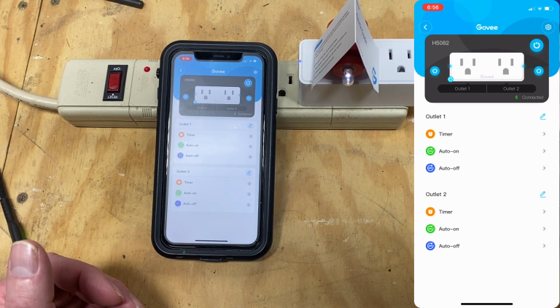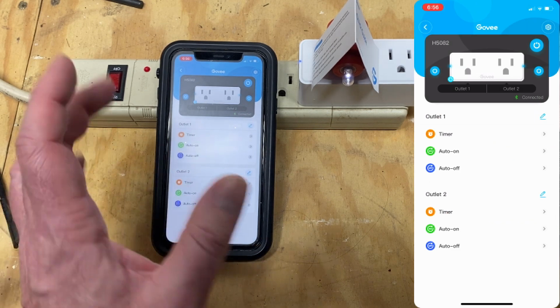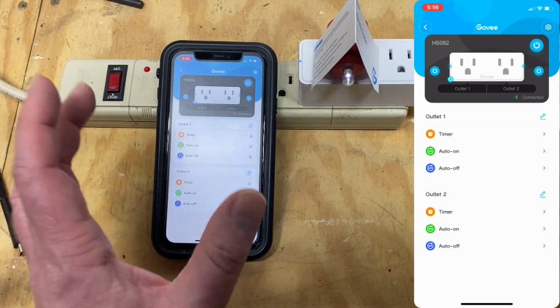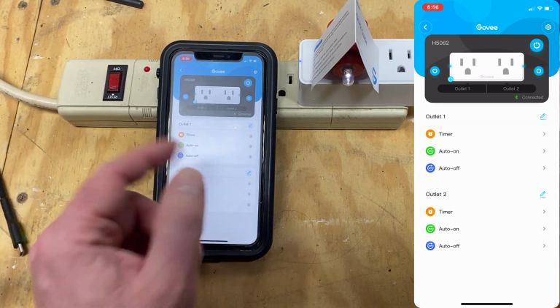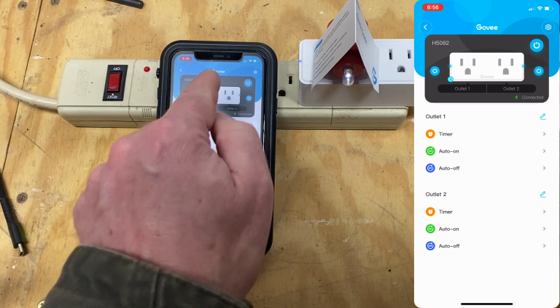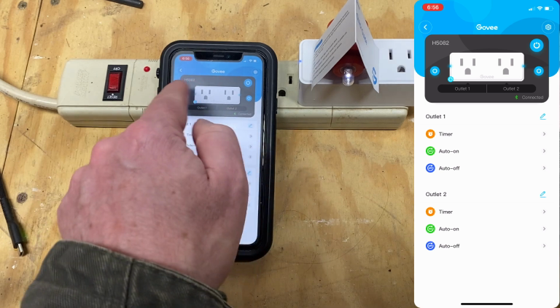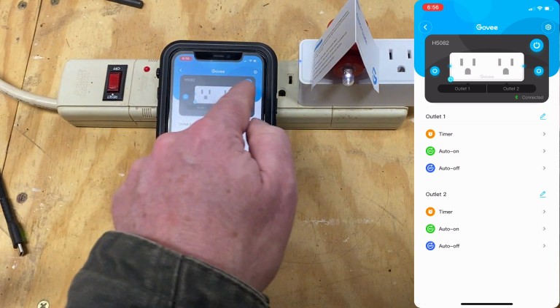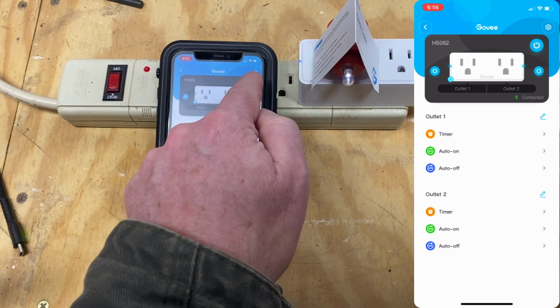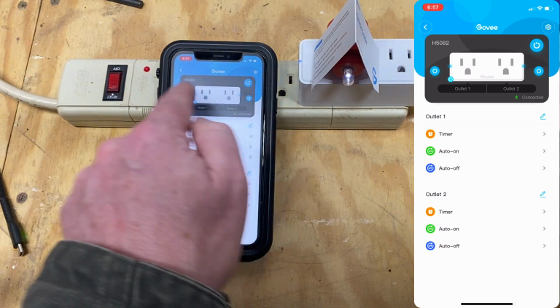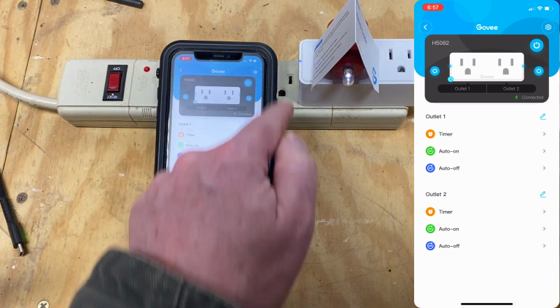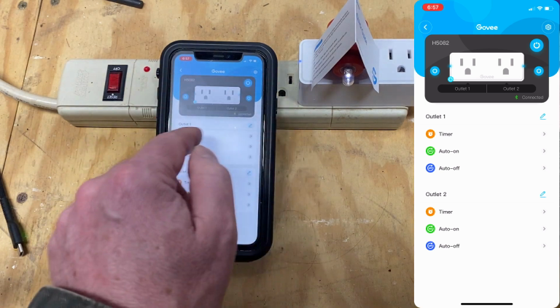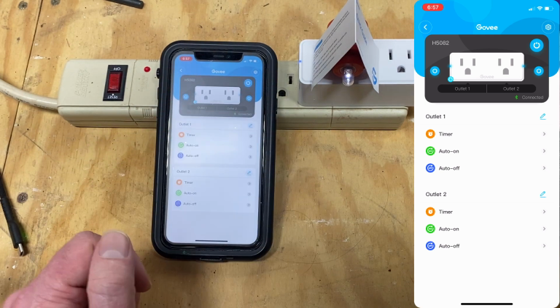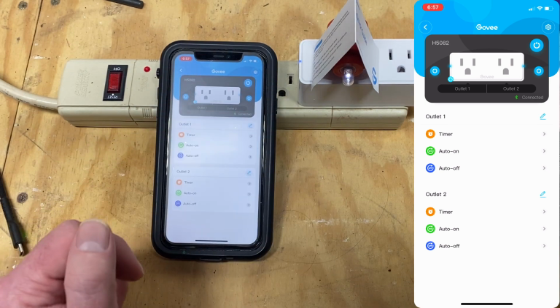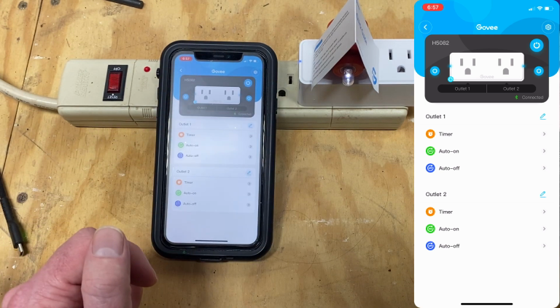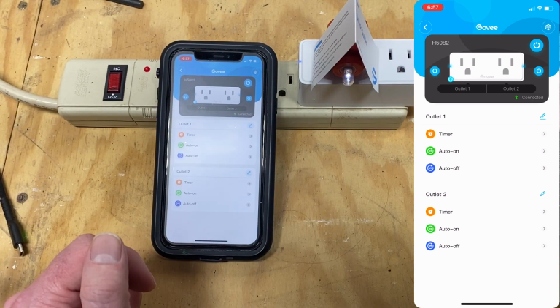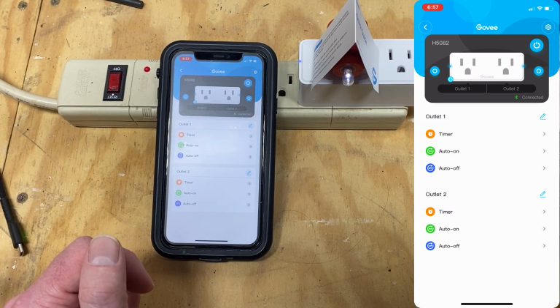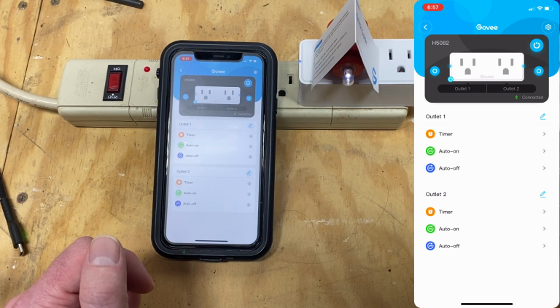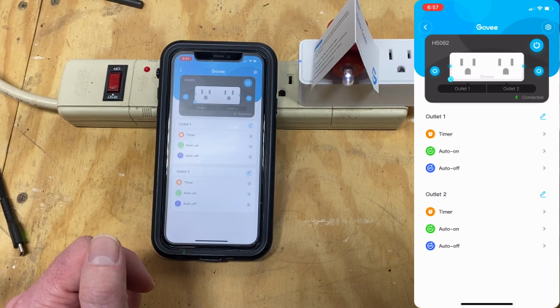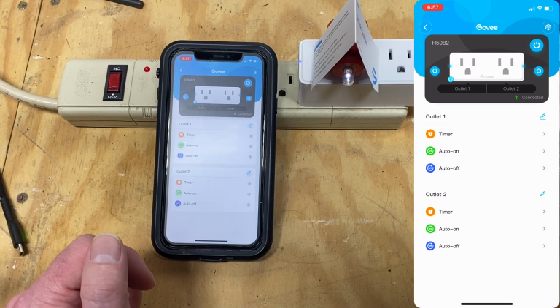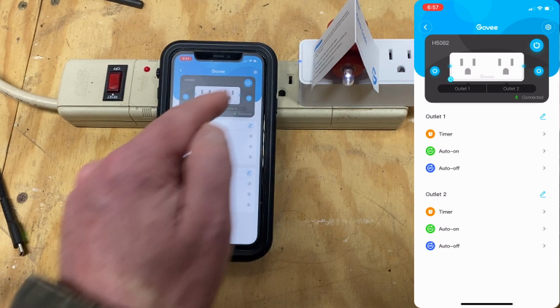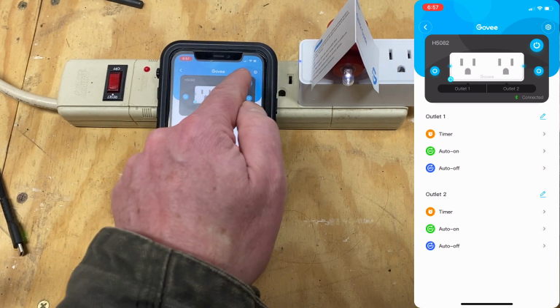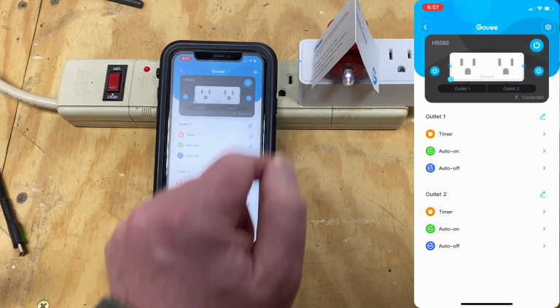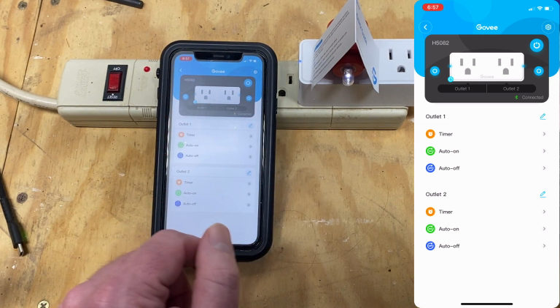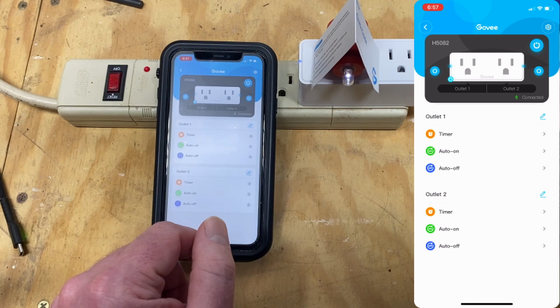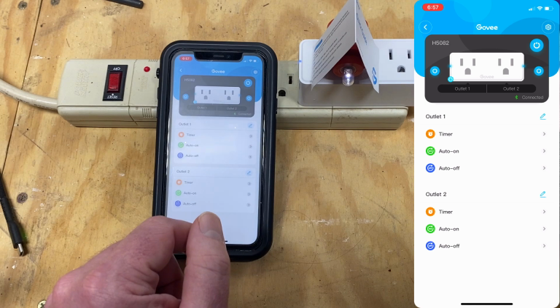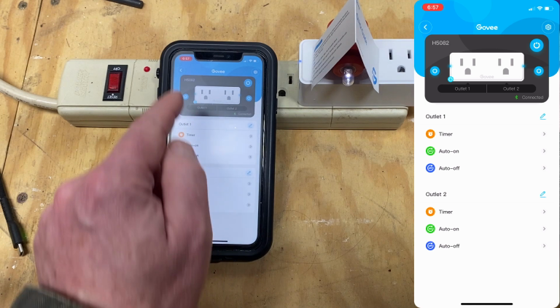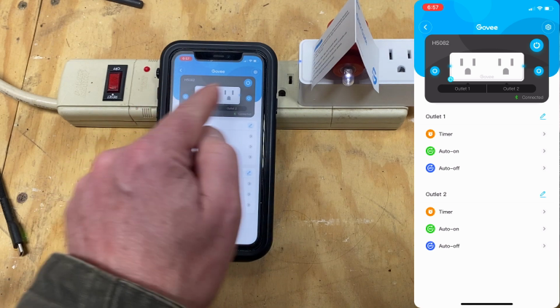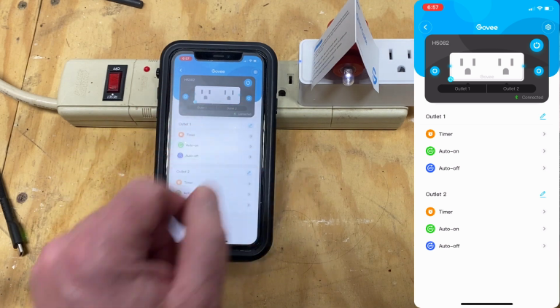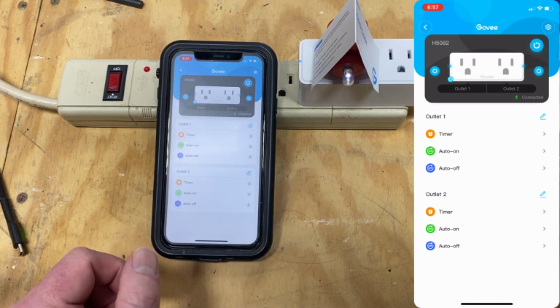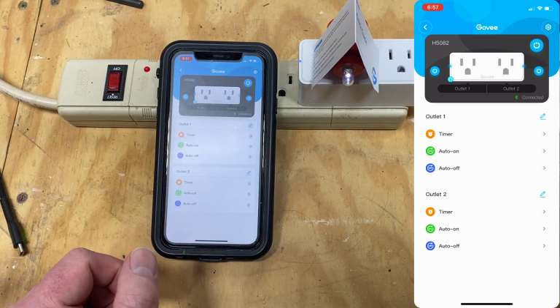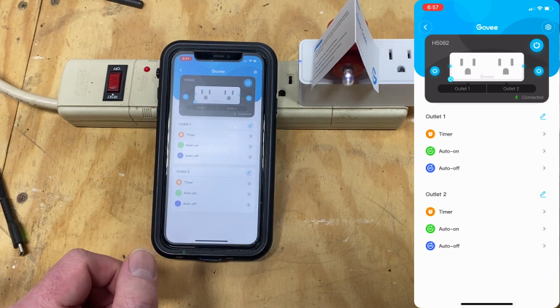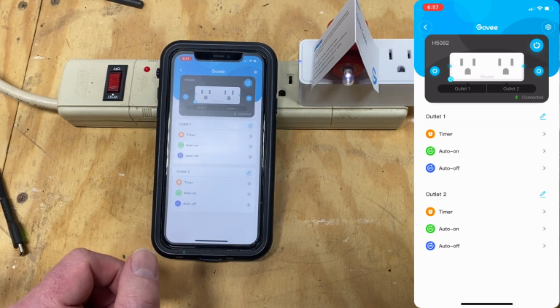On a single plug unit, you'll see just a single power button. On the dual plug unit, you'll see a master power button and two individual power buttons for each plug.